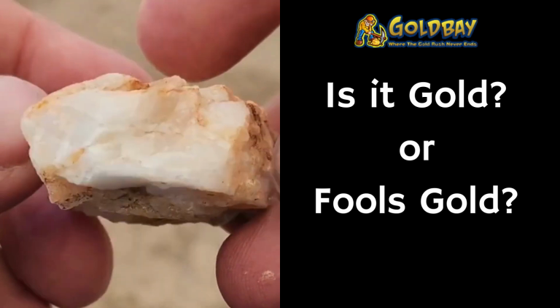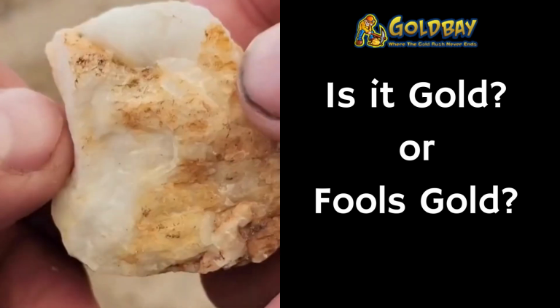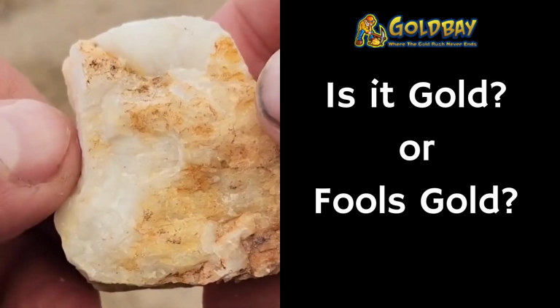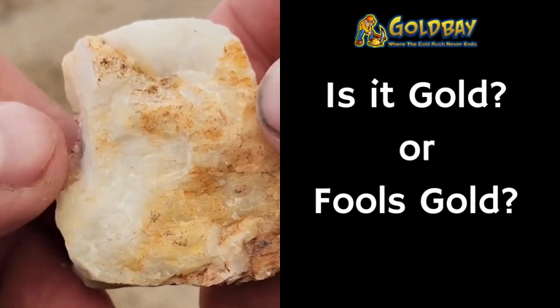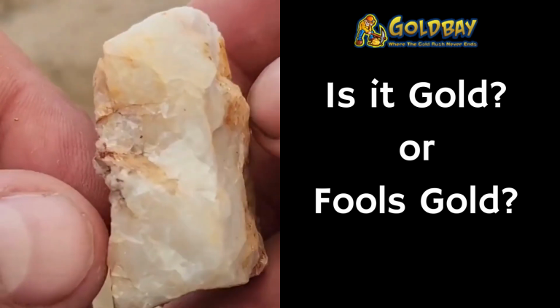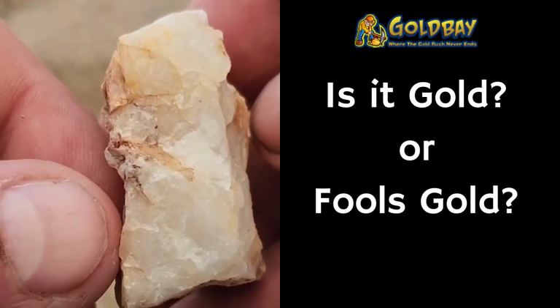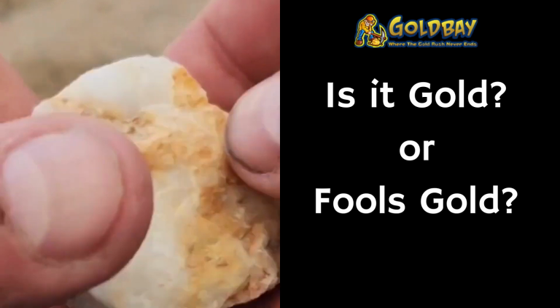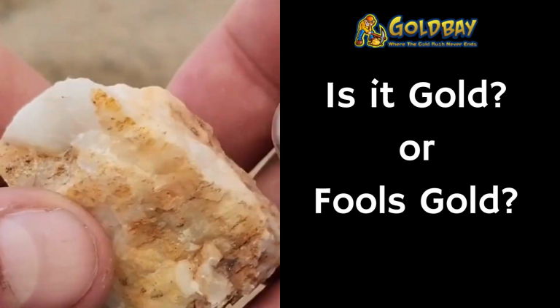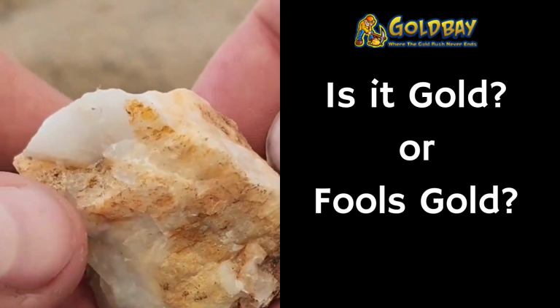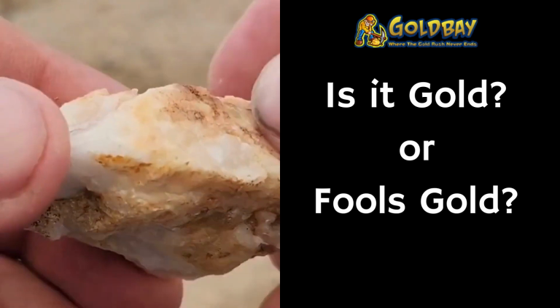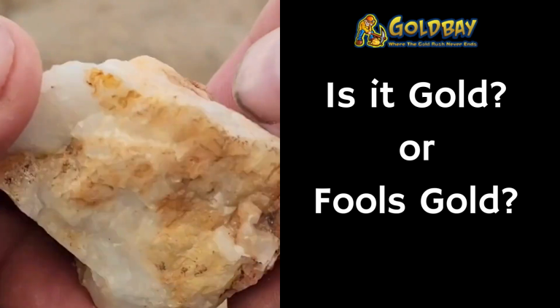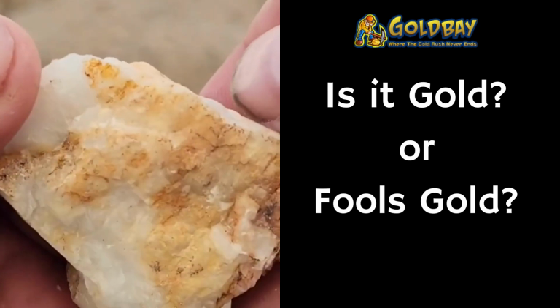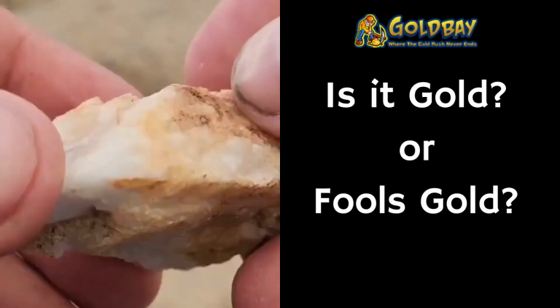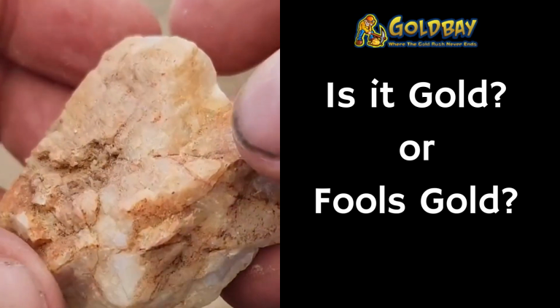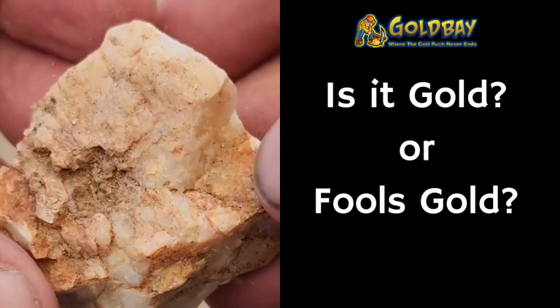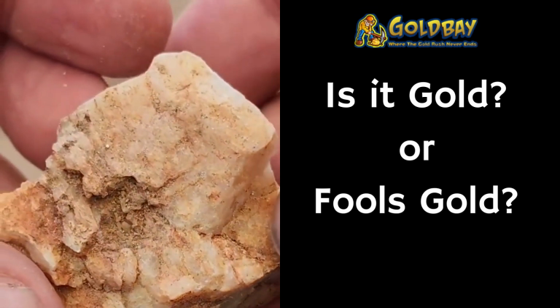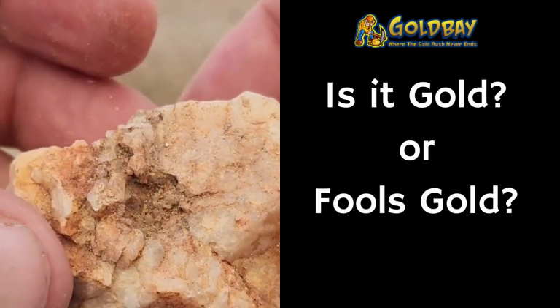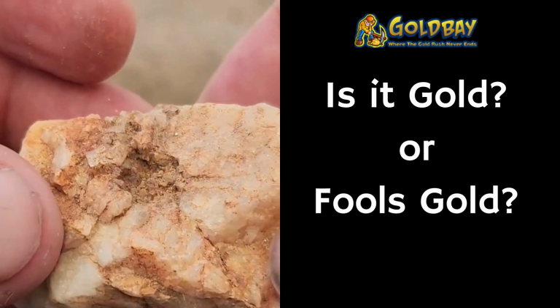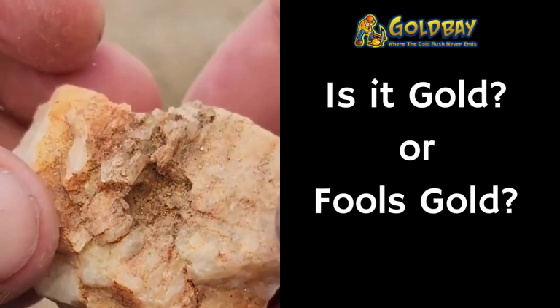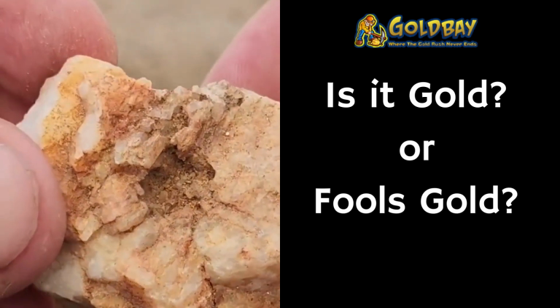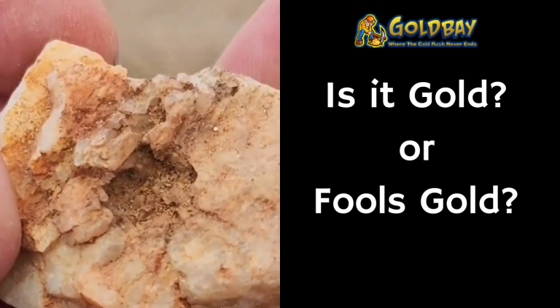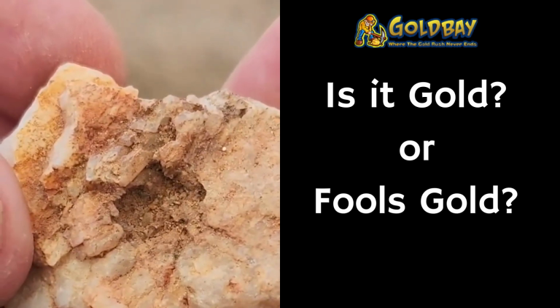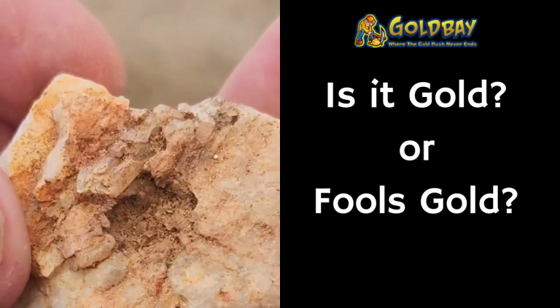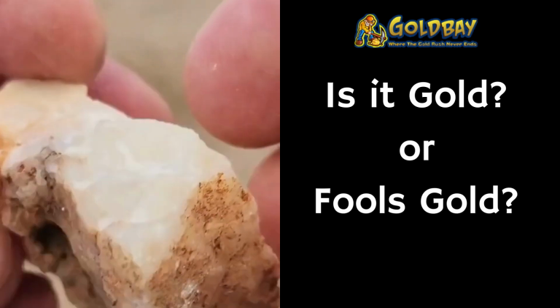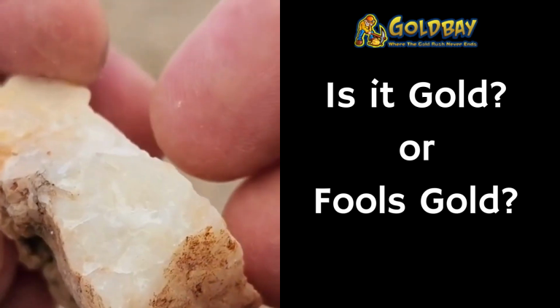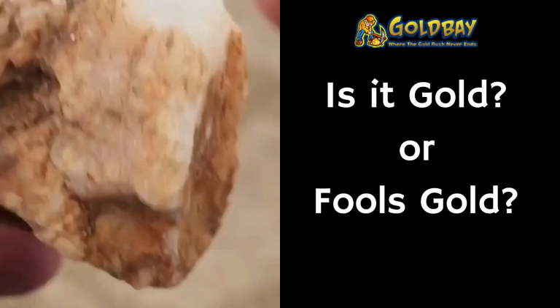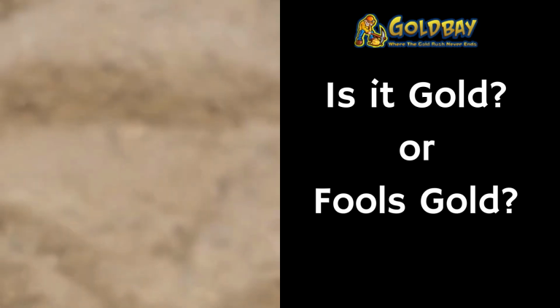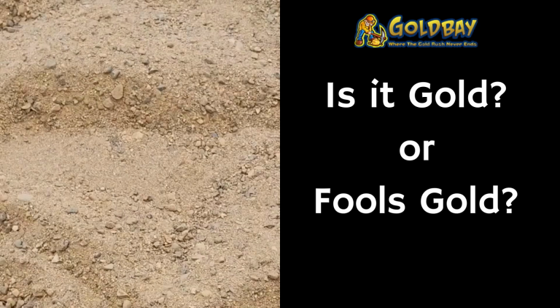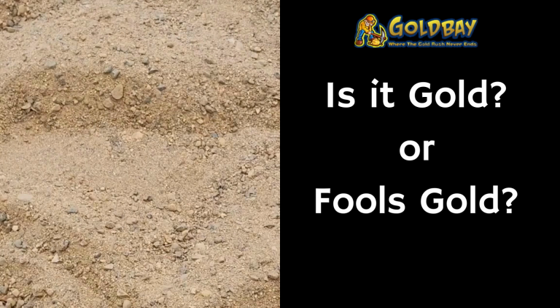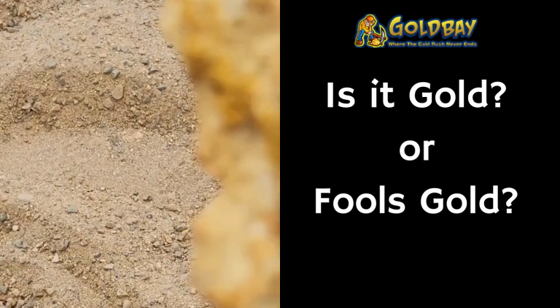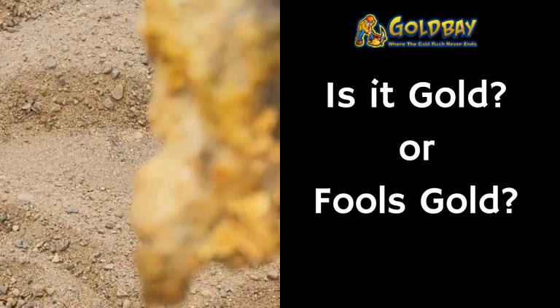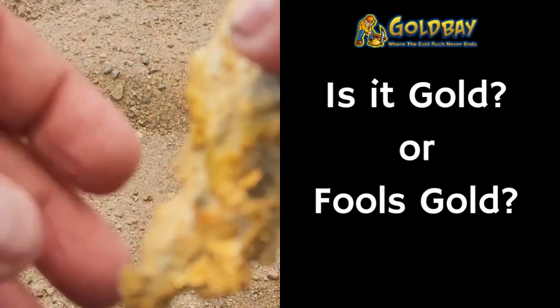This is number one. It's a piece of quartz with some yellow color on it. Does this thing have gold in it or not?